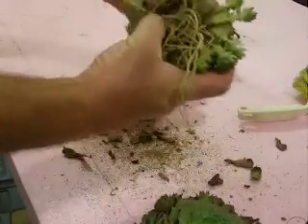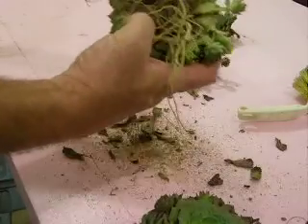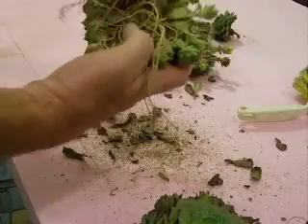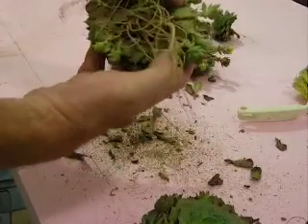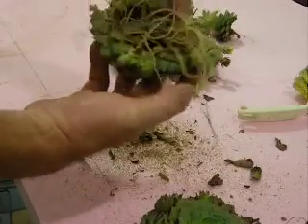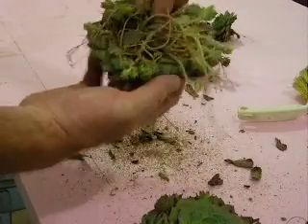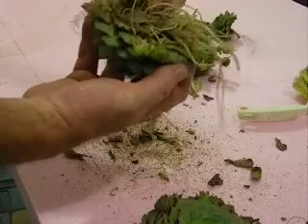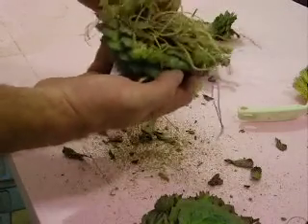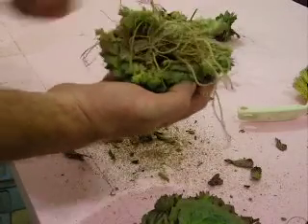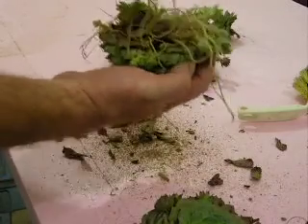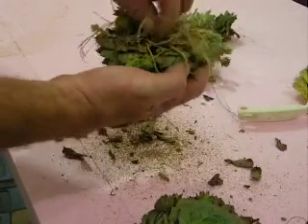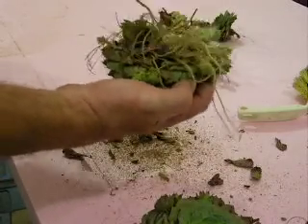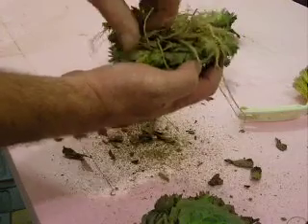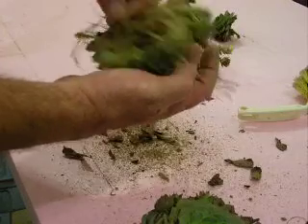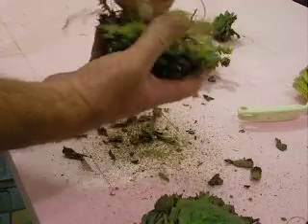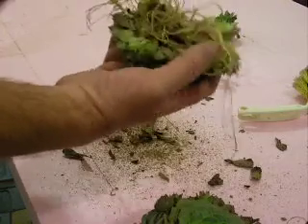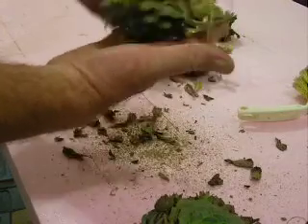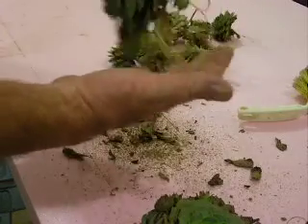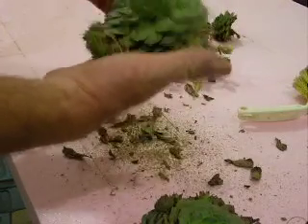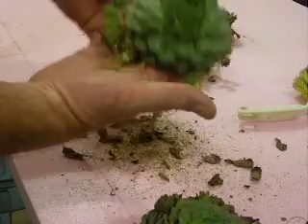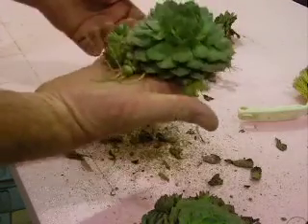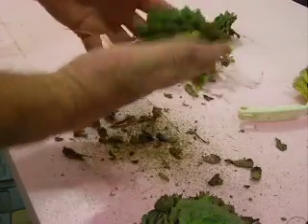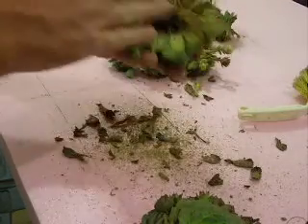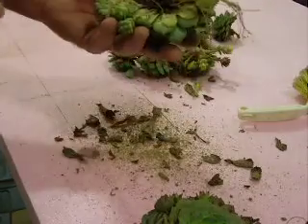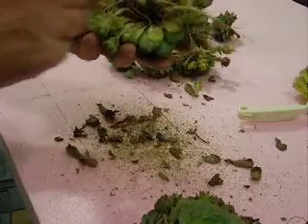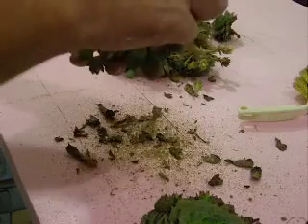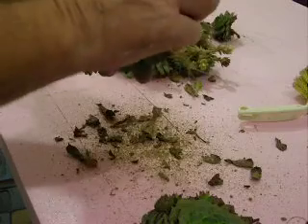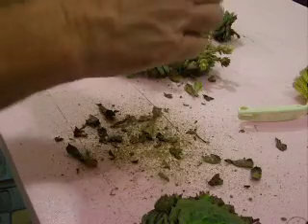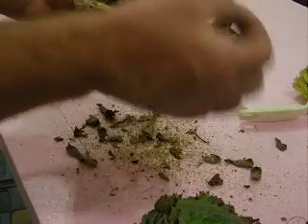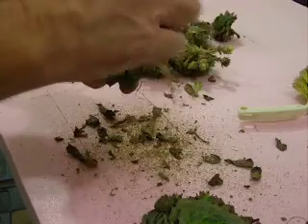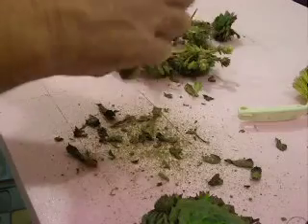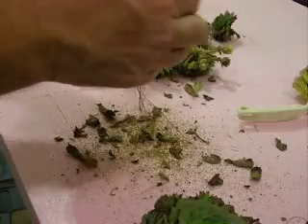And then when you take the hen, you pull off all the dead. You replant that just like that, and it will grow more babies. And it will bloom and it will die eventually.